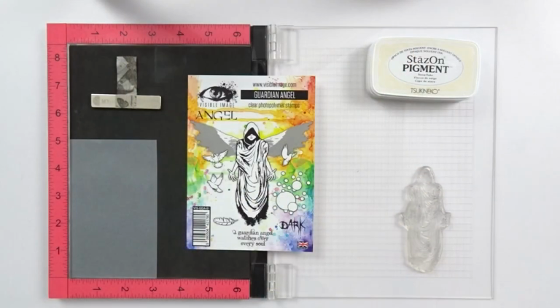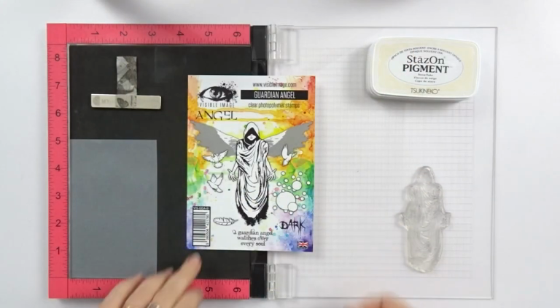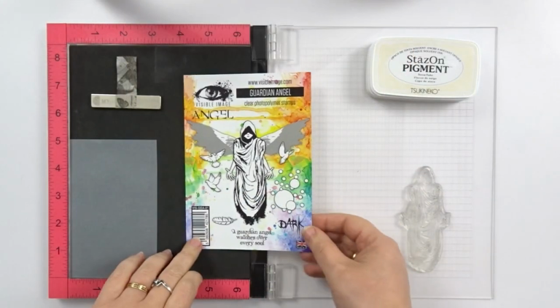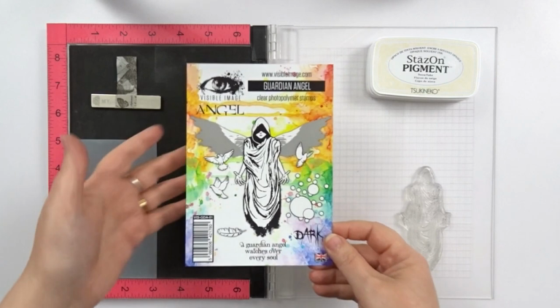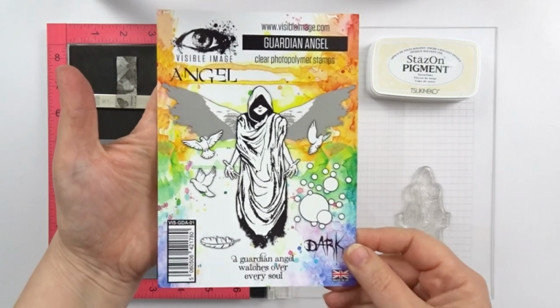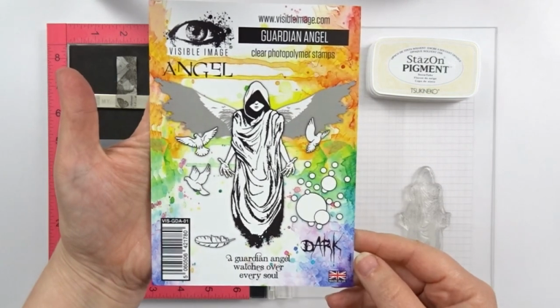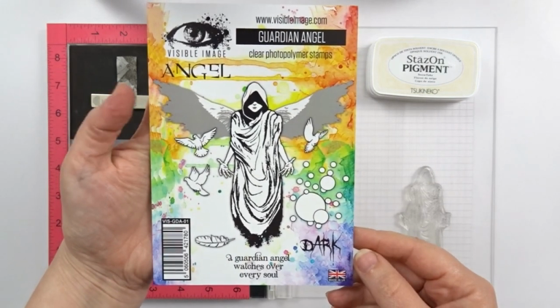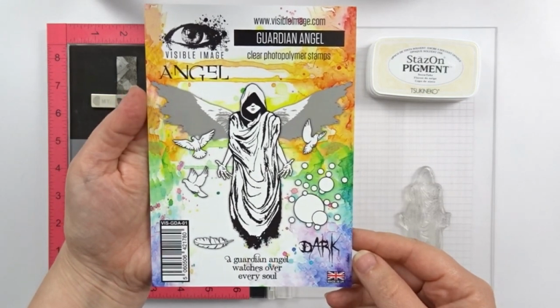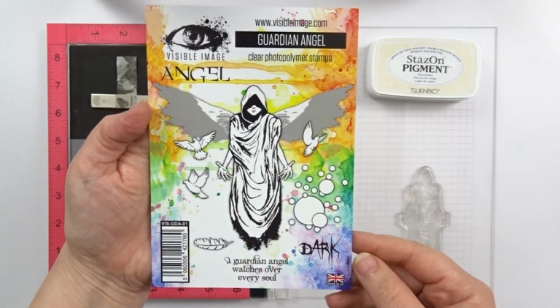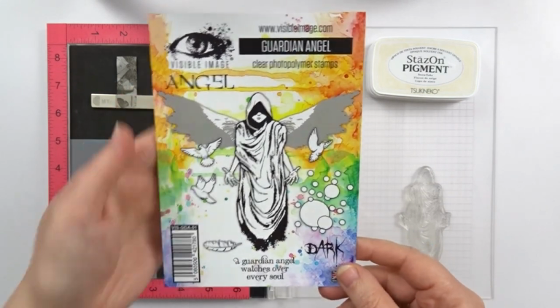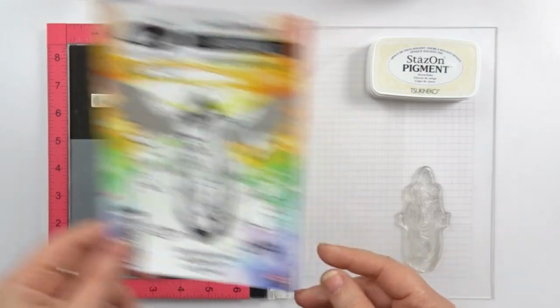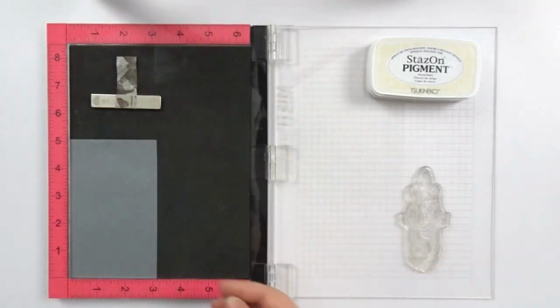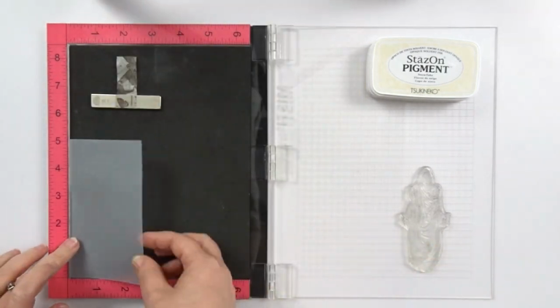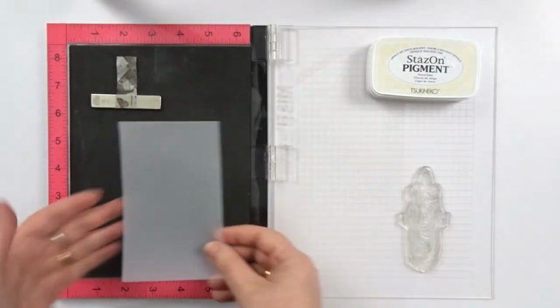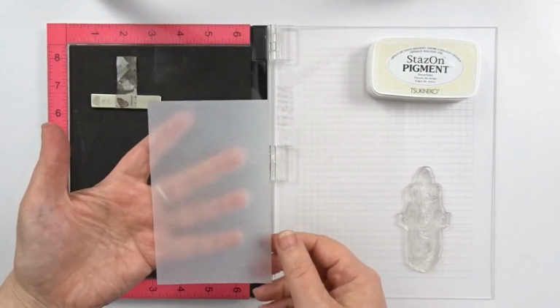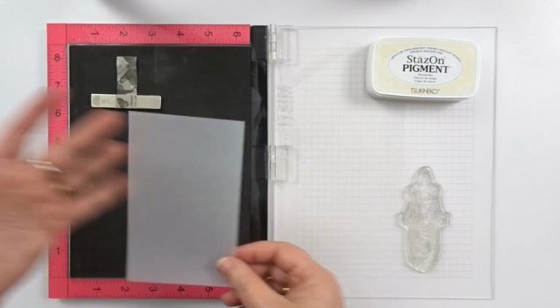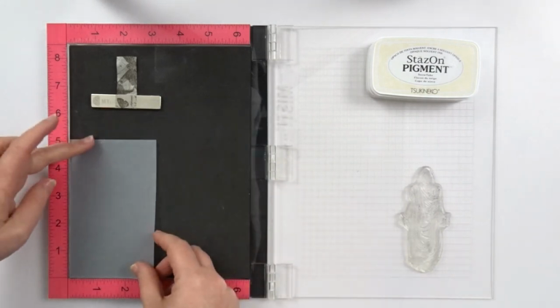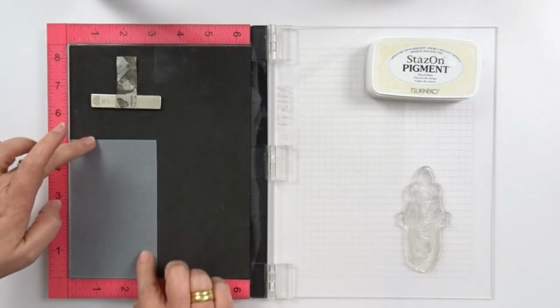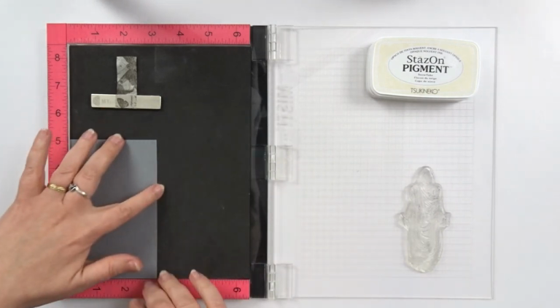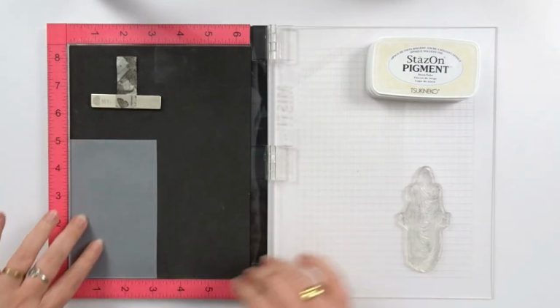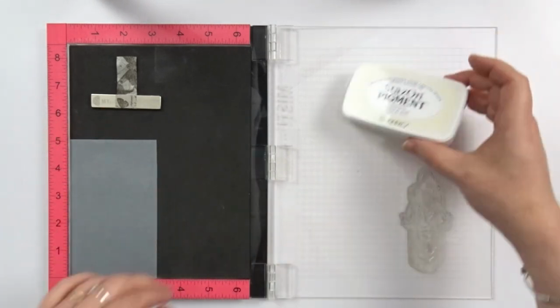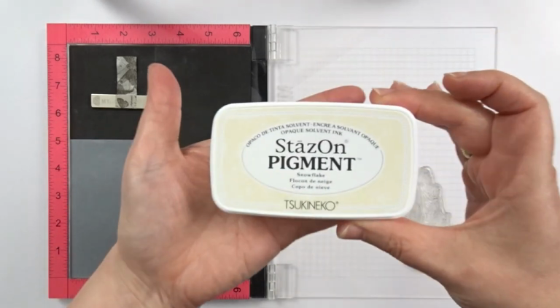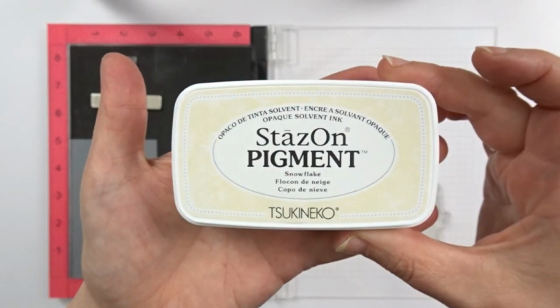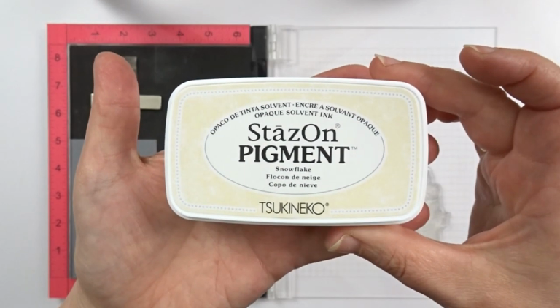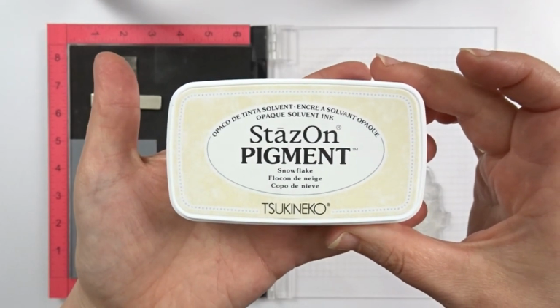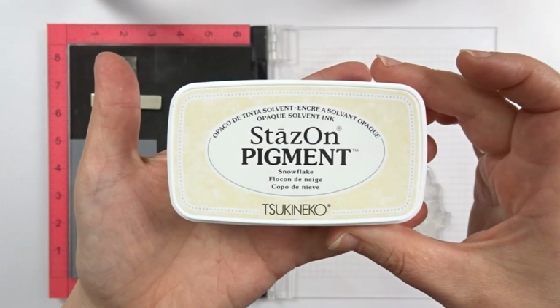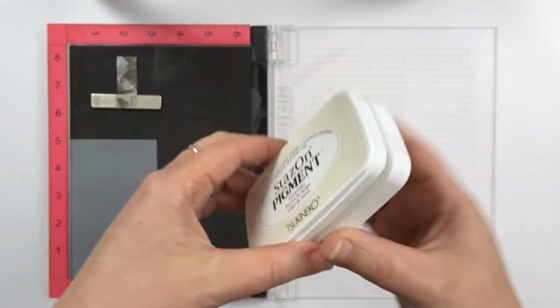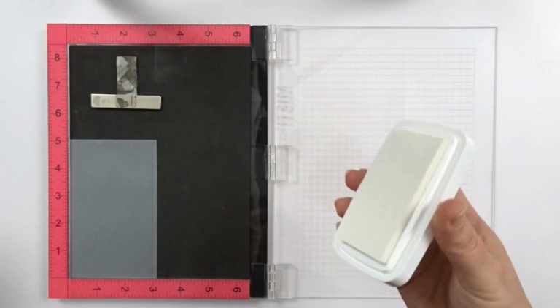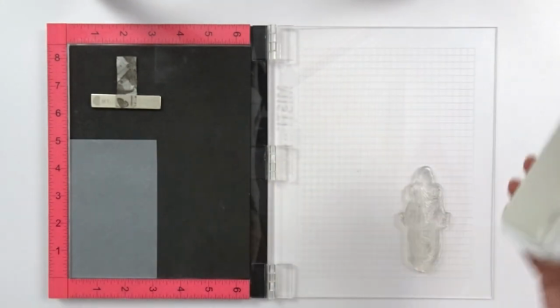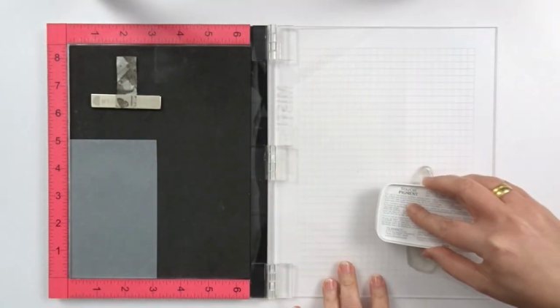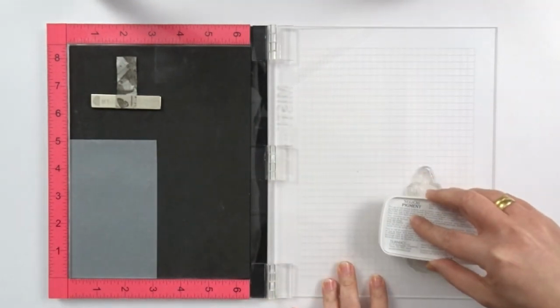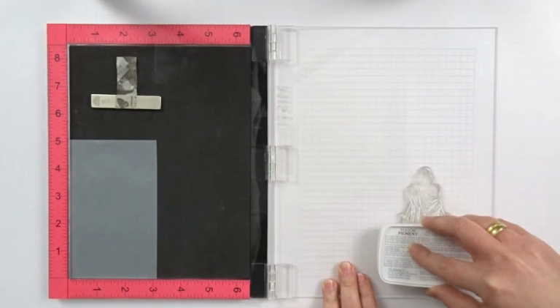No doubt about it, I needed this angel in my notebook and I'm stamping him on a piece of vellum. It's the perfect moment to try out the White Stazen pigment ink and I must say, I'm very happy with the result.